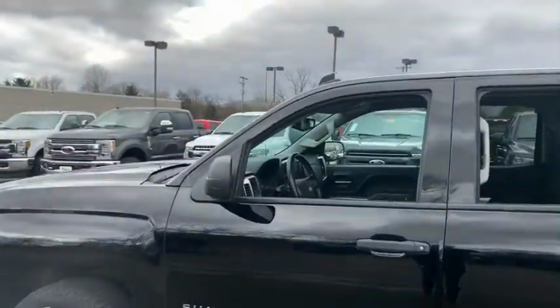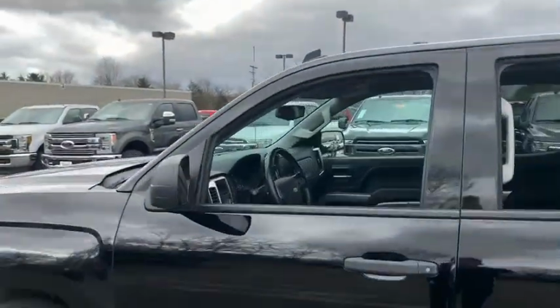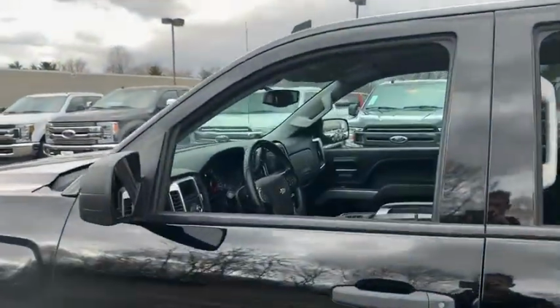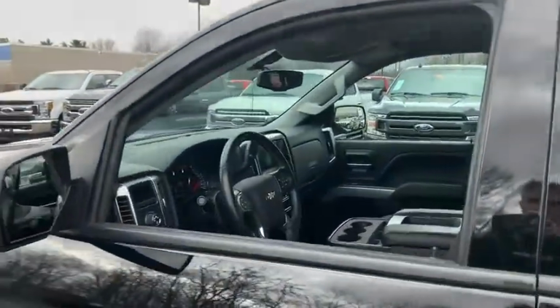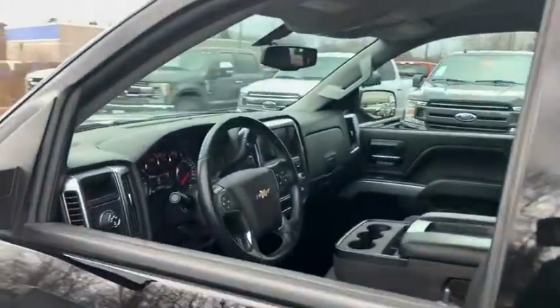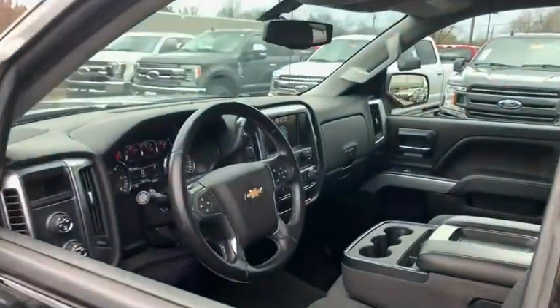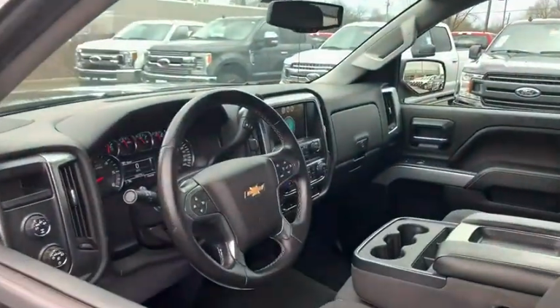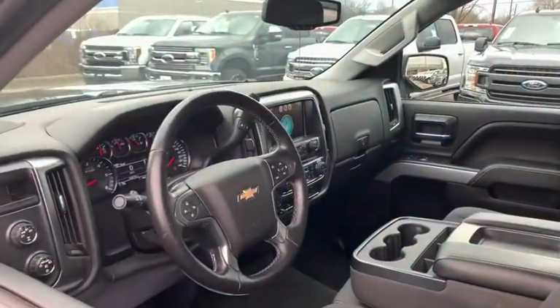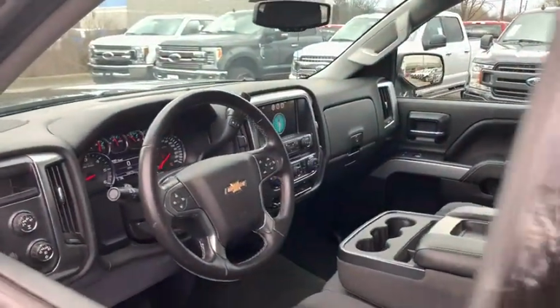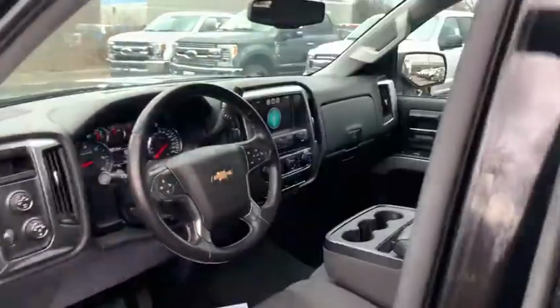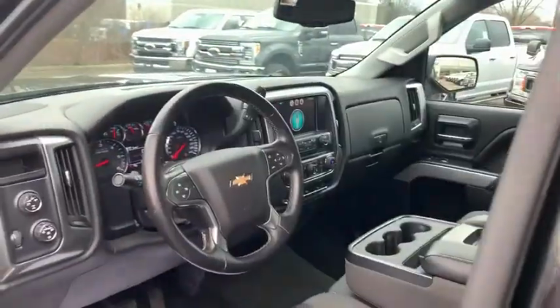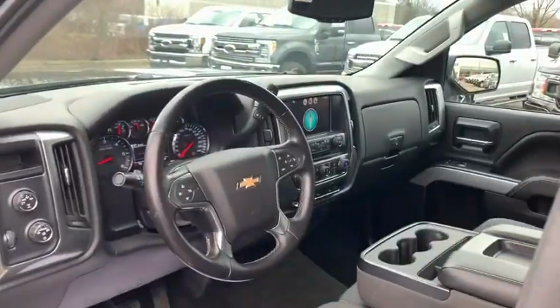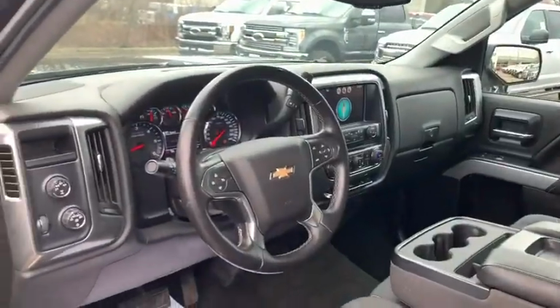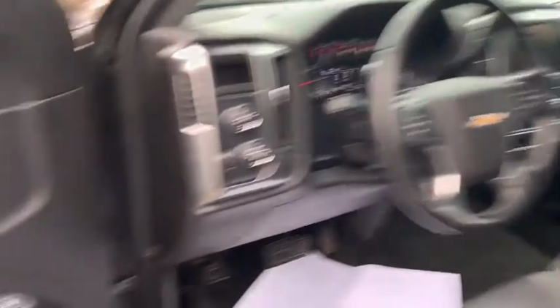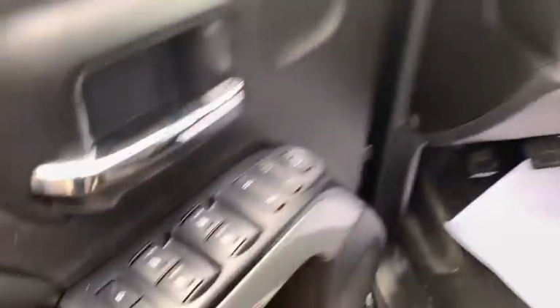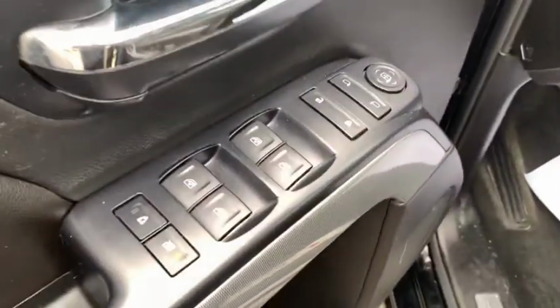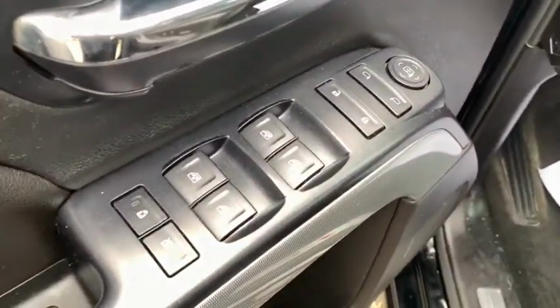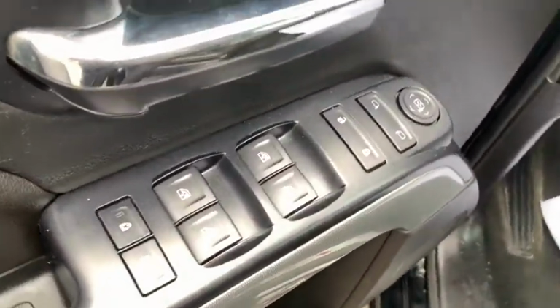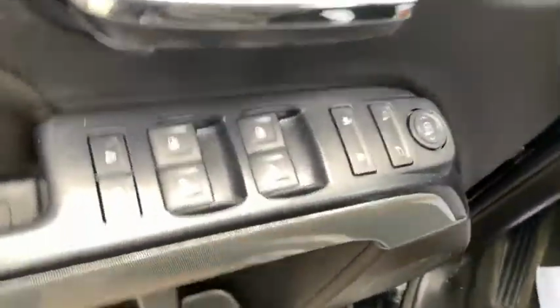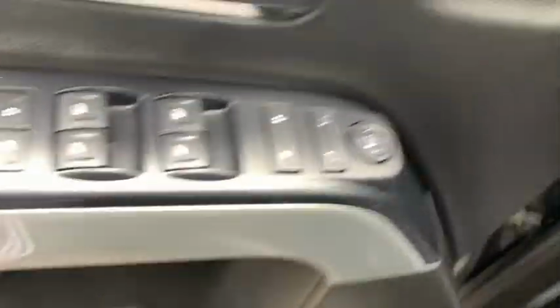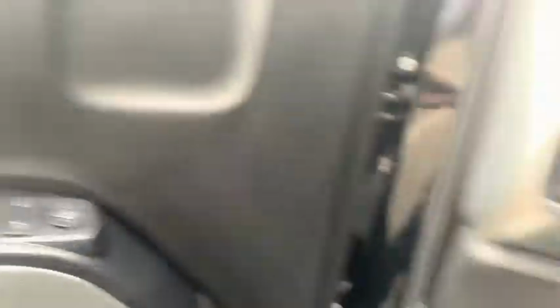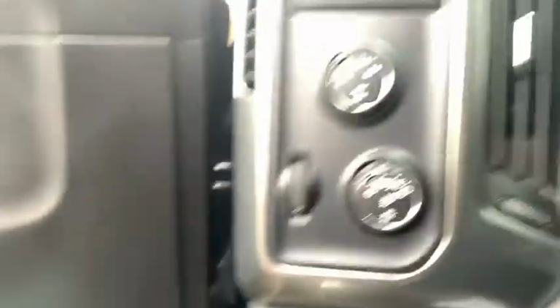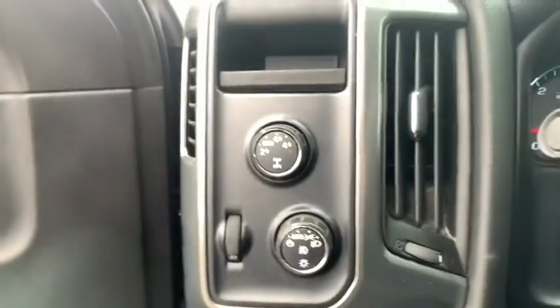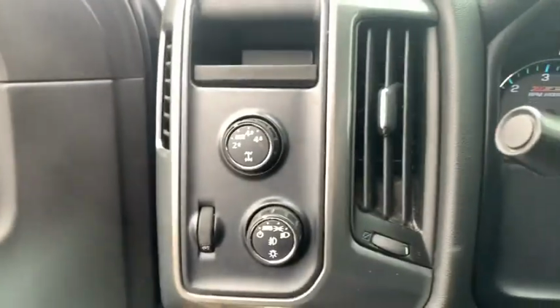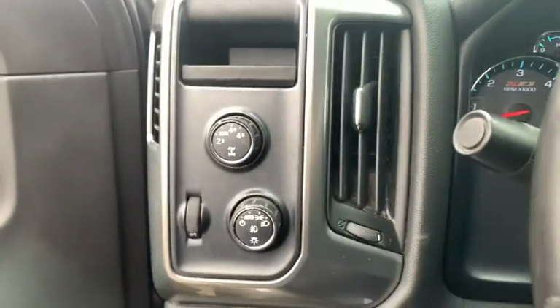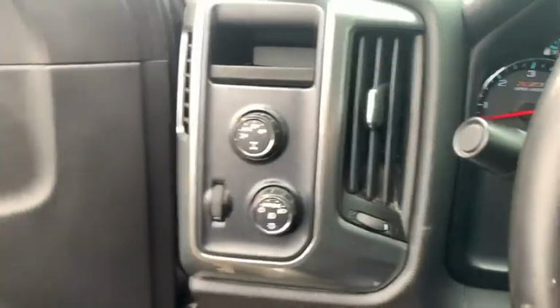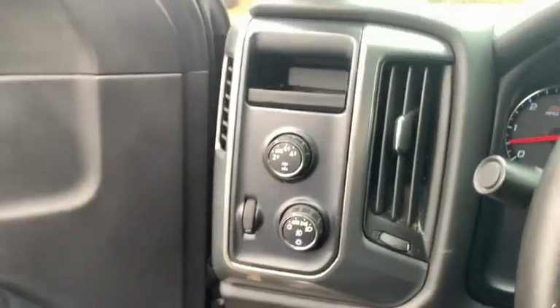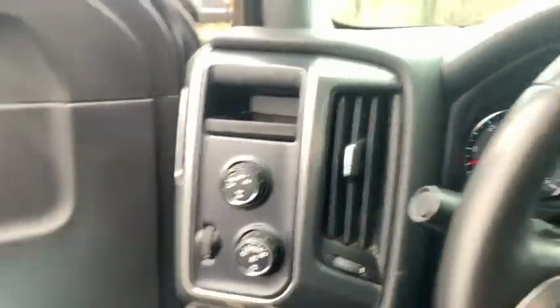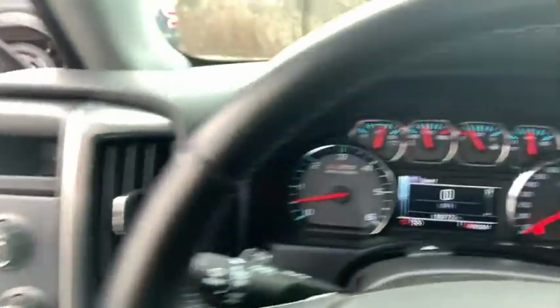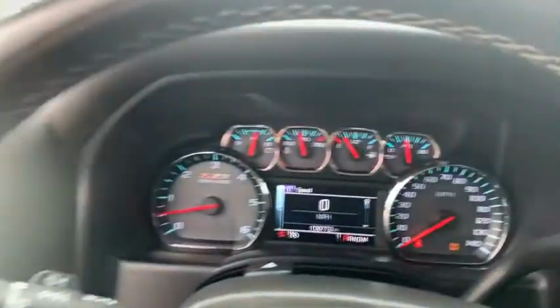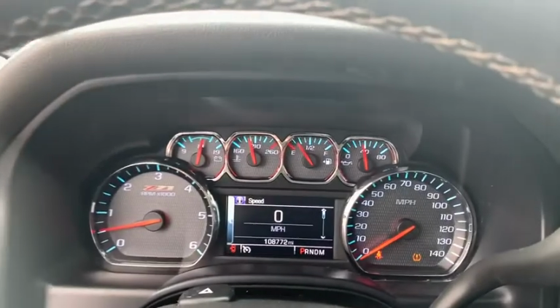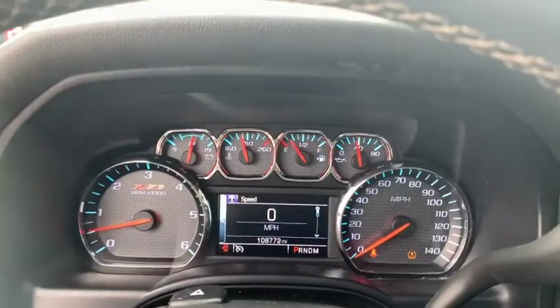The impressive interior is simply another reason that the Chevy Silverado is a top choice among truck buyers. This vehicle has less than 110,000 miles.